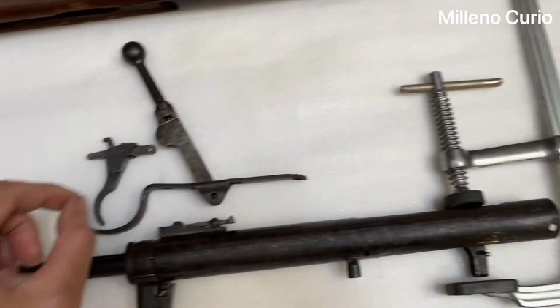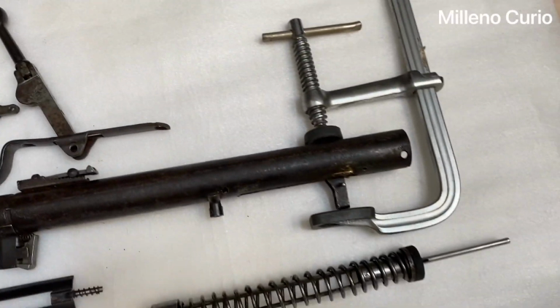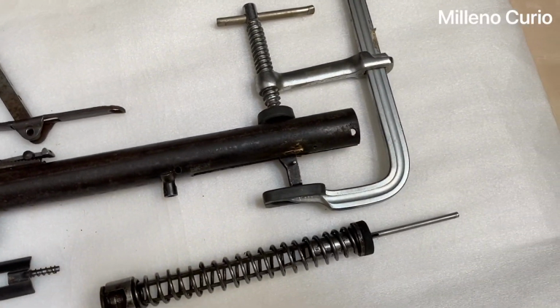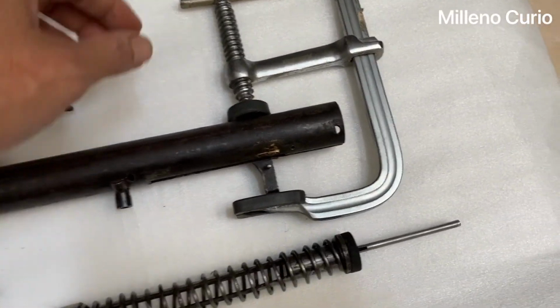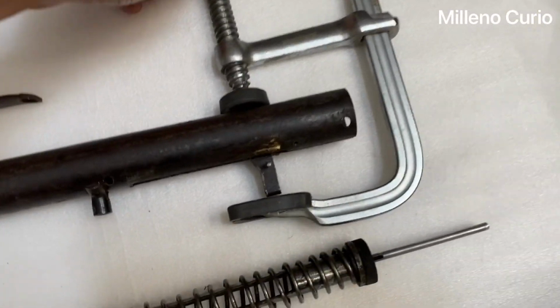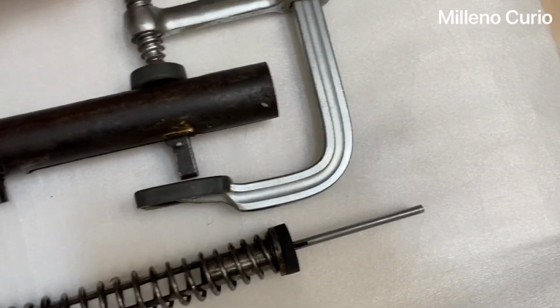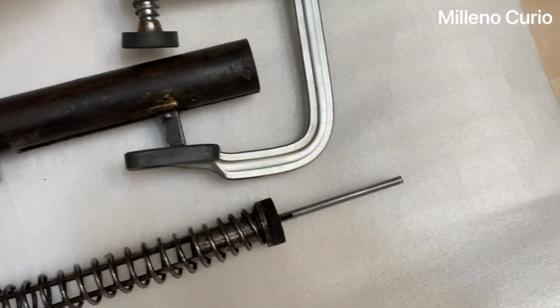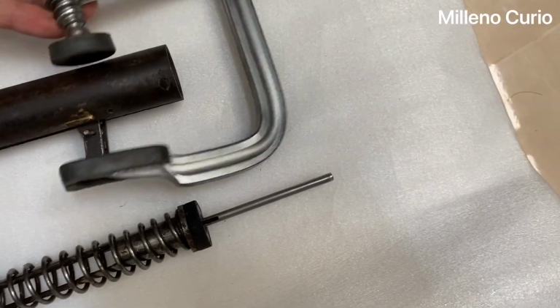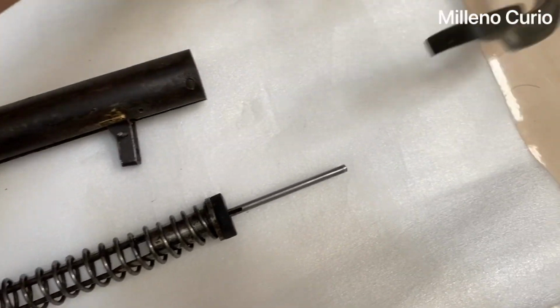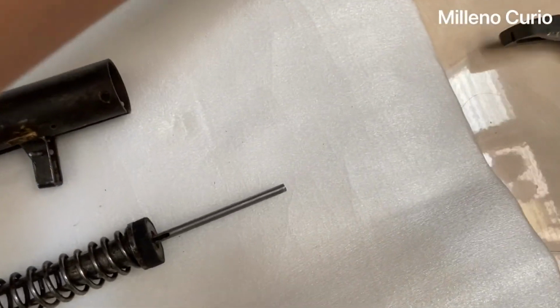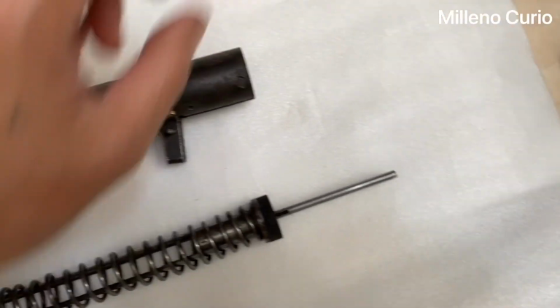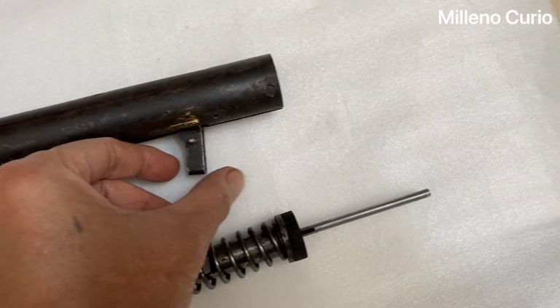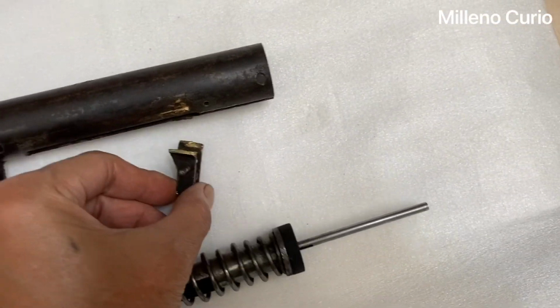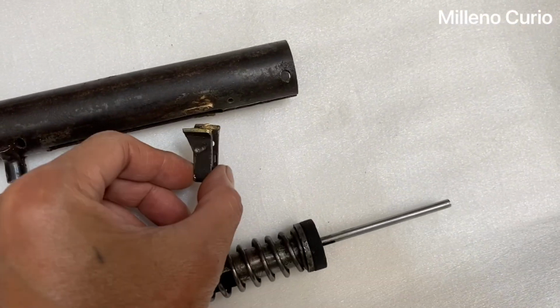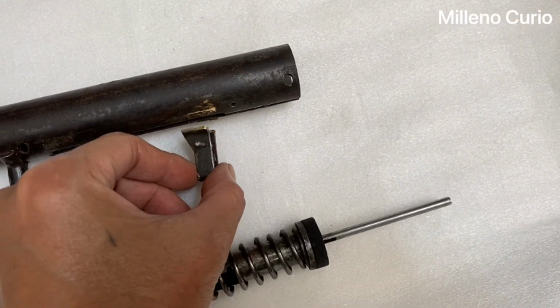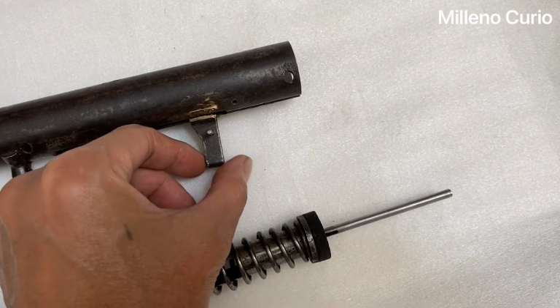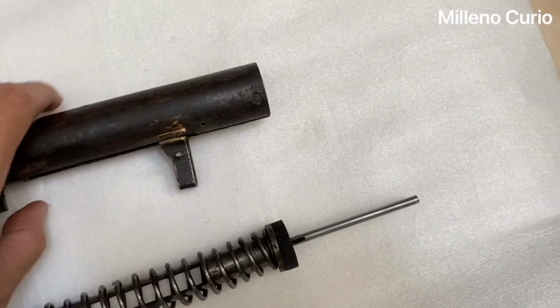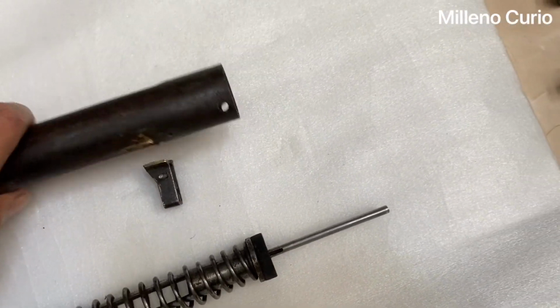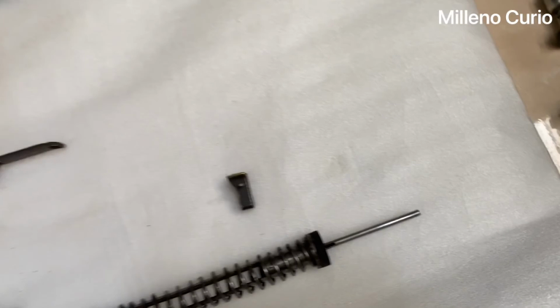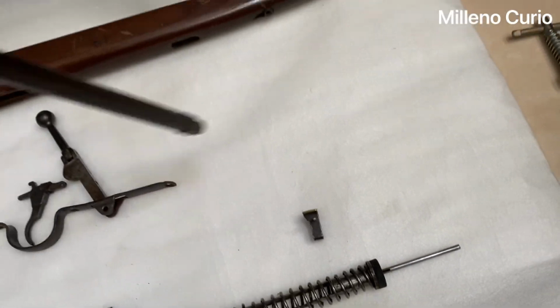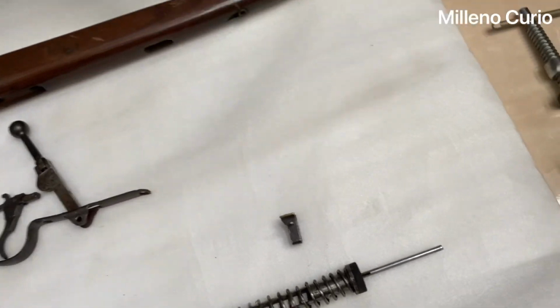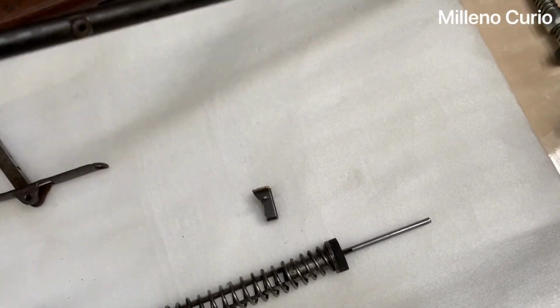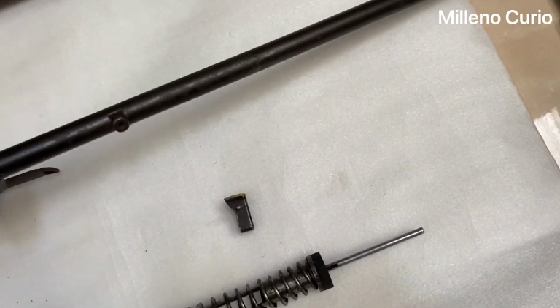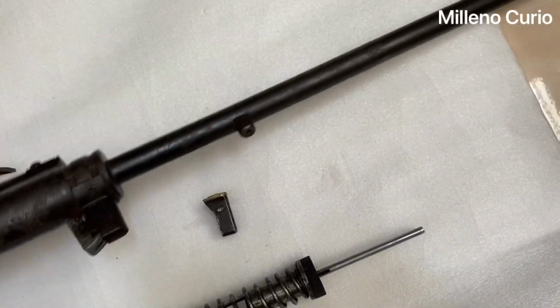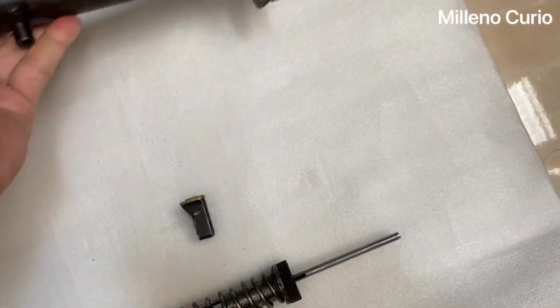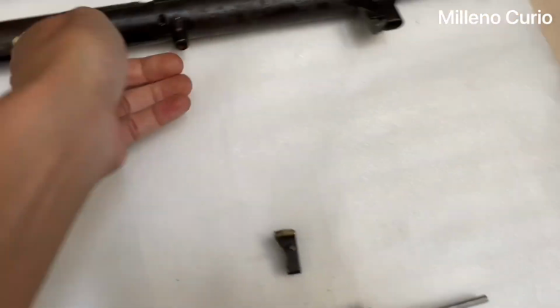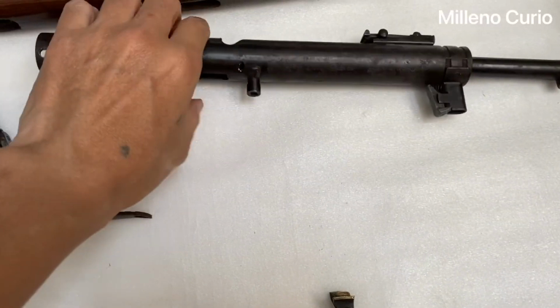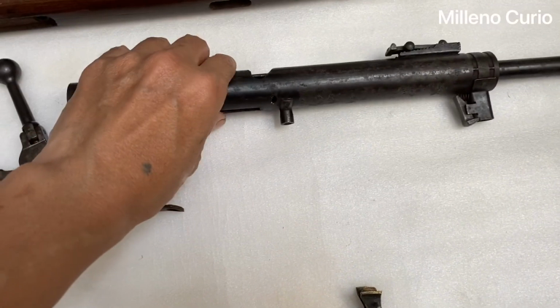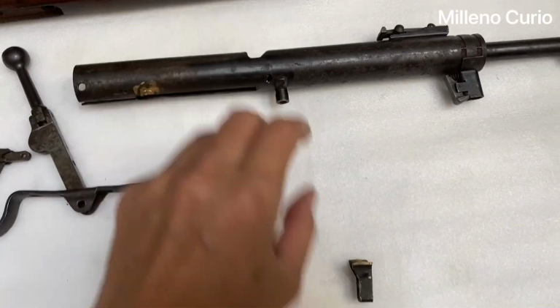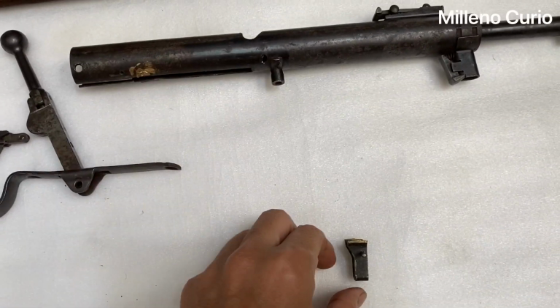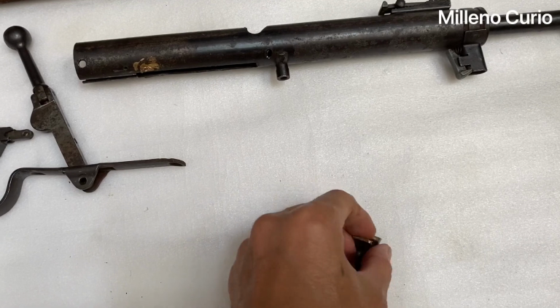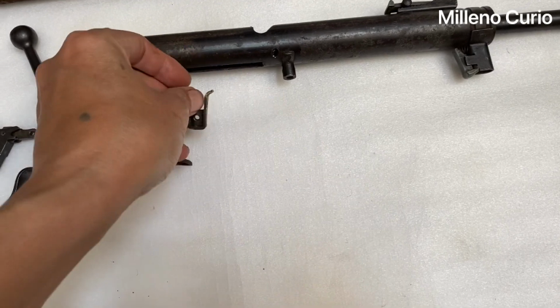The reason it's clamped like that is that one of the parts — the trigger holder — is broken. So I have to assemble it like so.